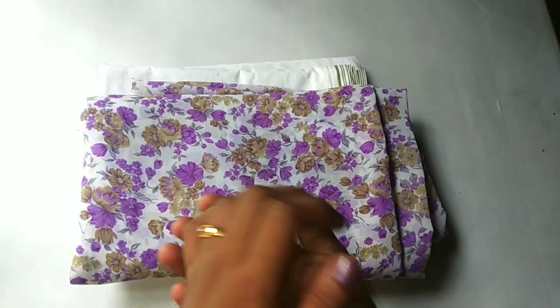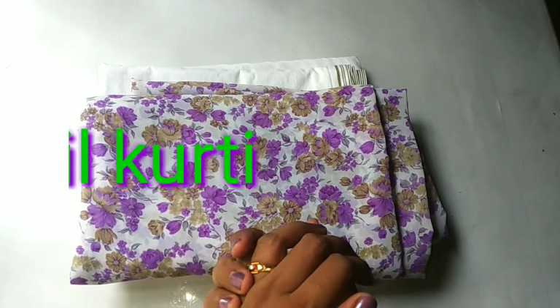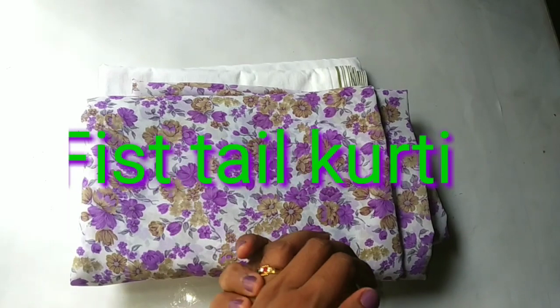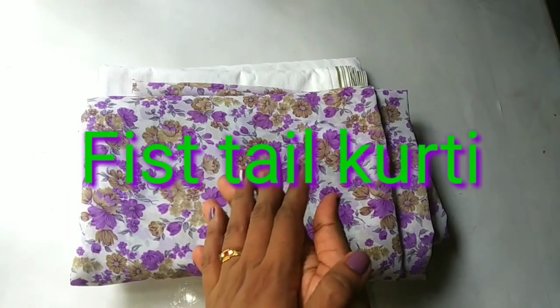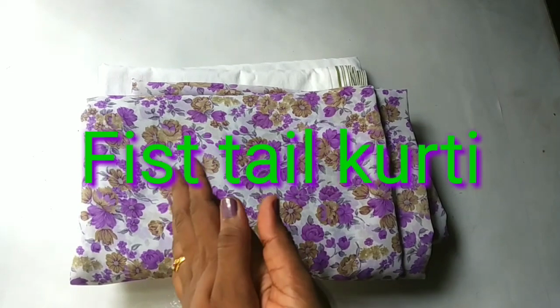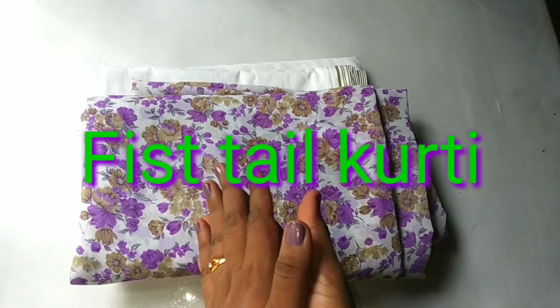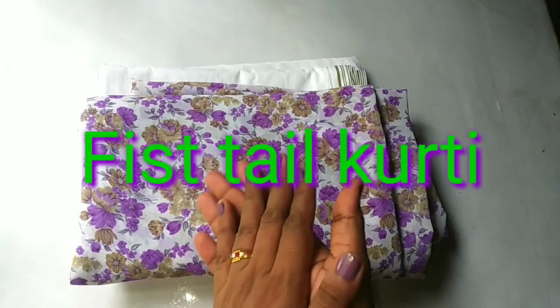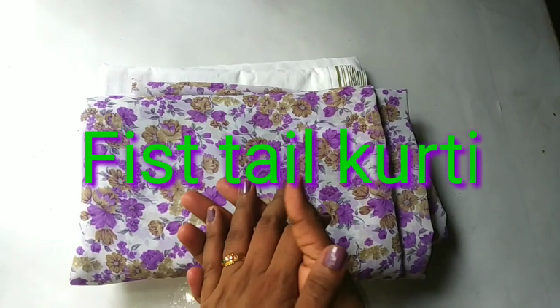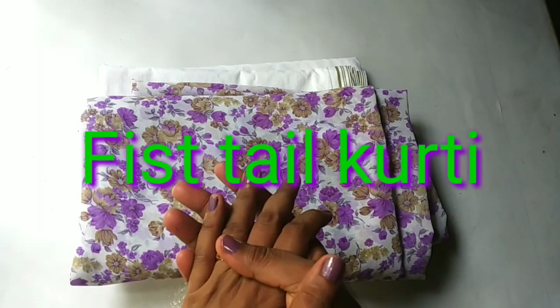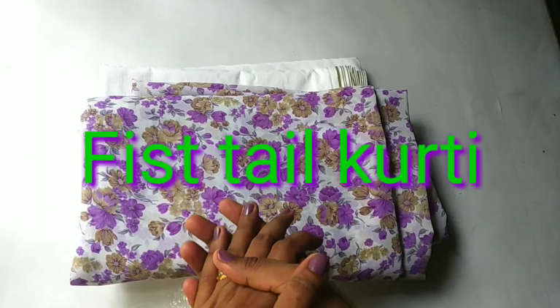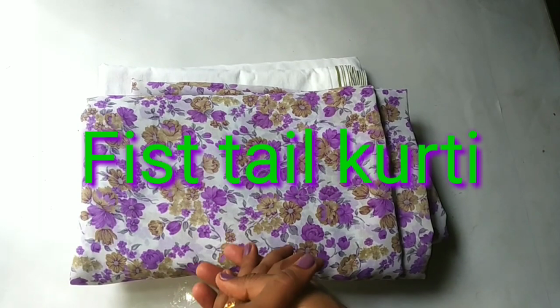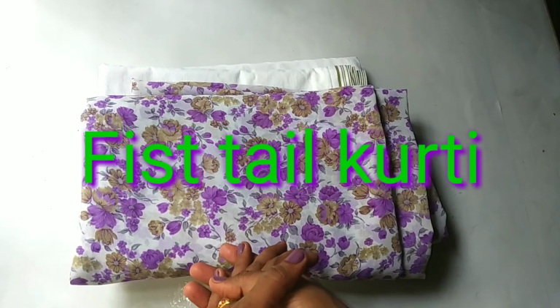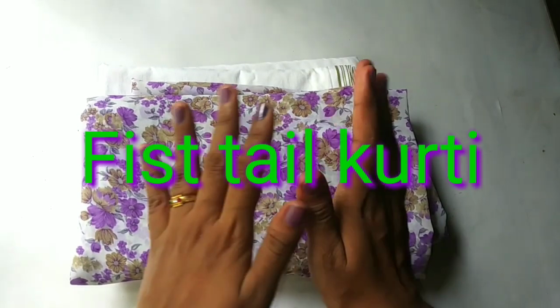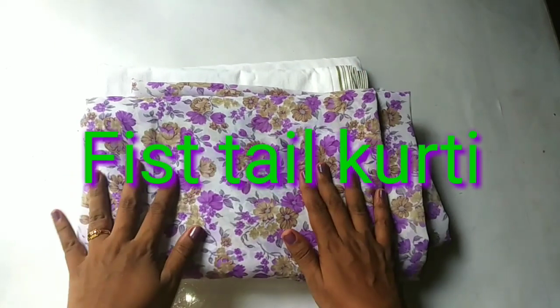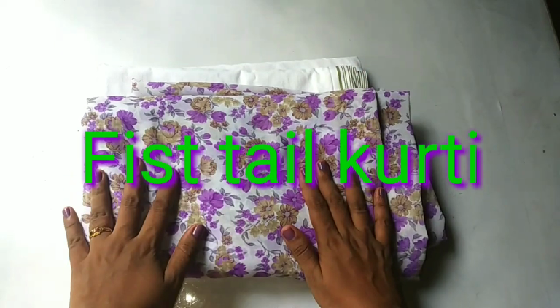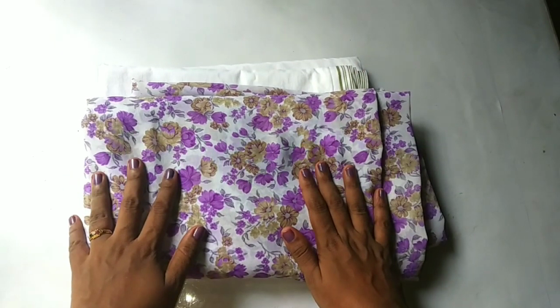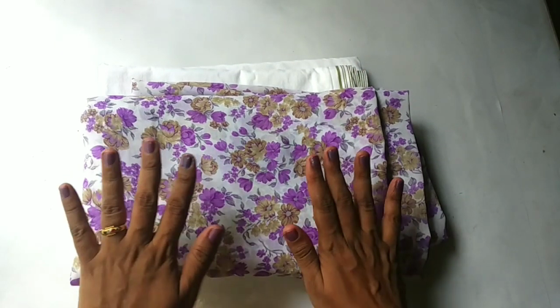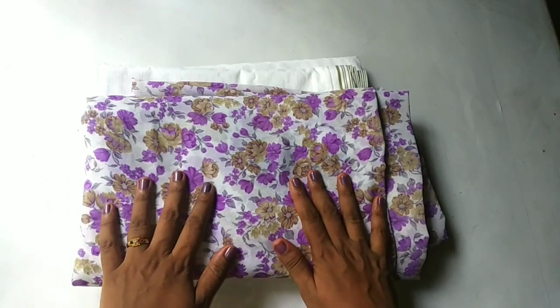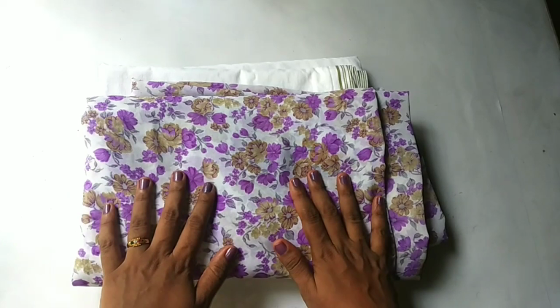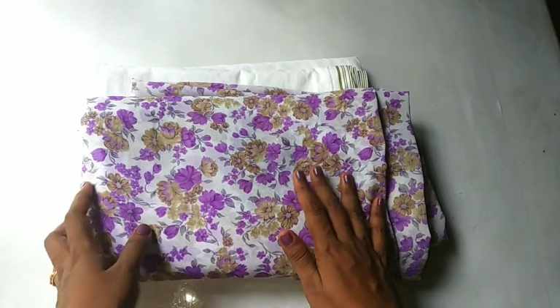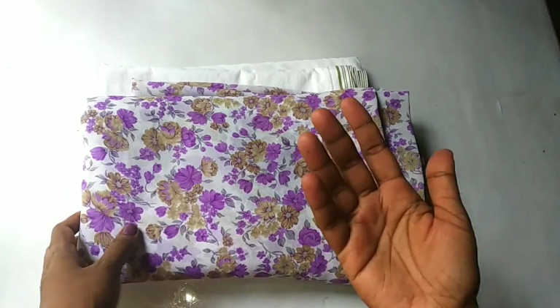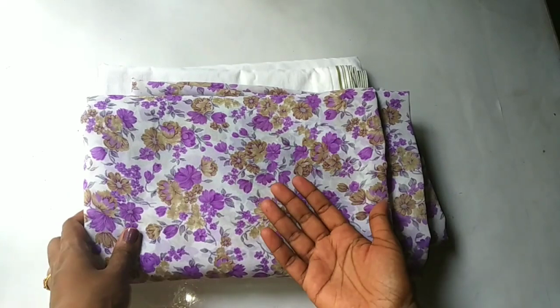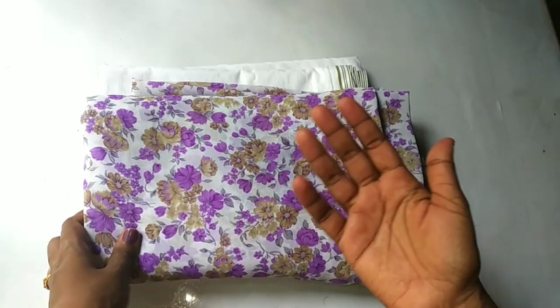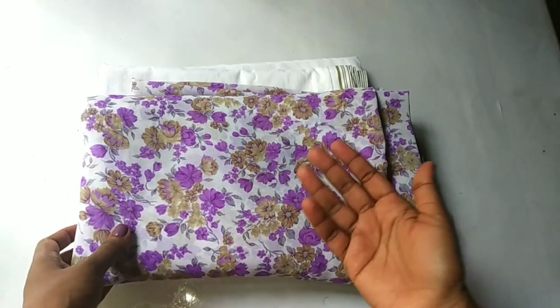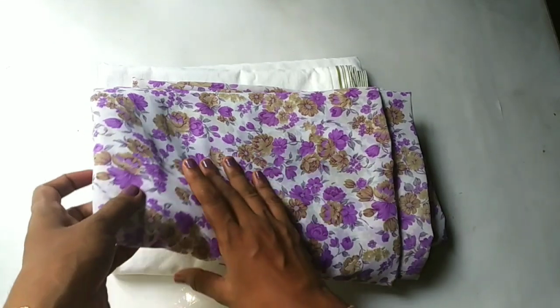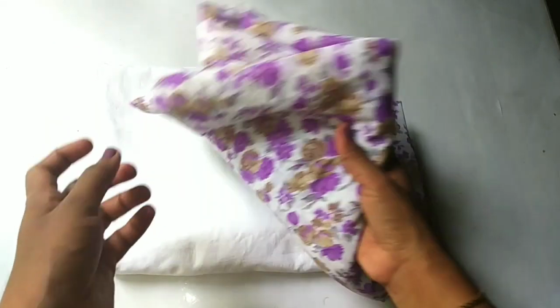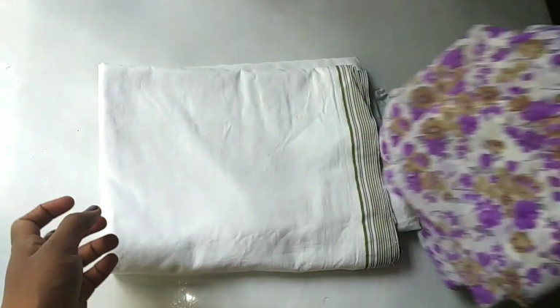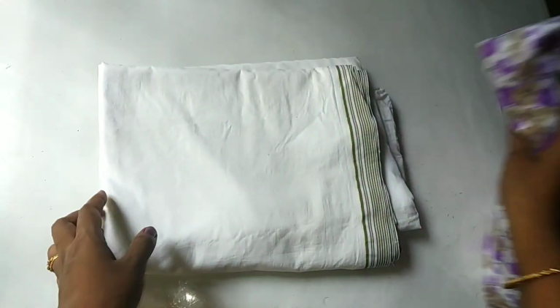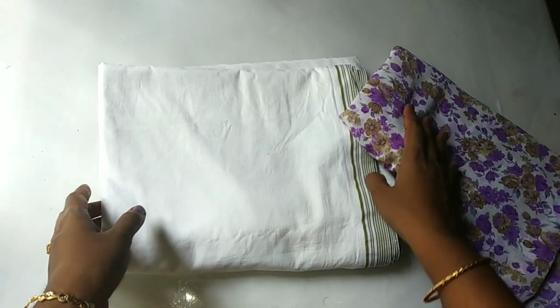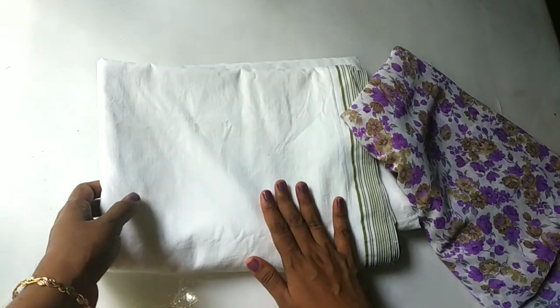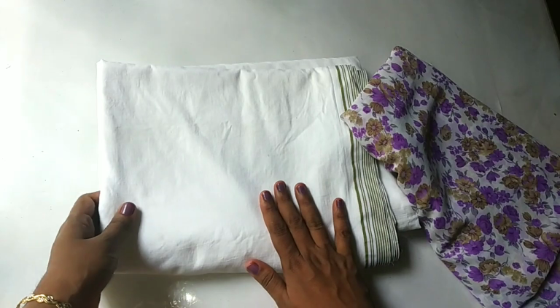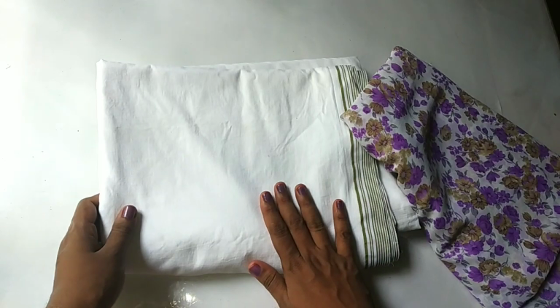Hi friends! So we are going to get a fish cut here. I am going to put a sari here — you can do that with the sari. We have put a lining here.